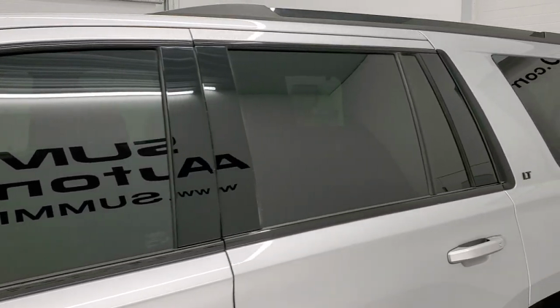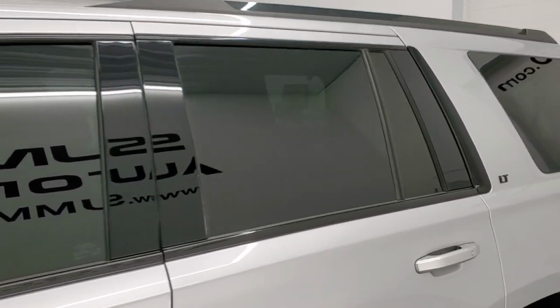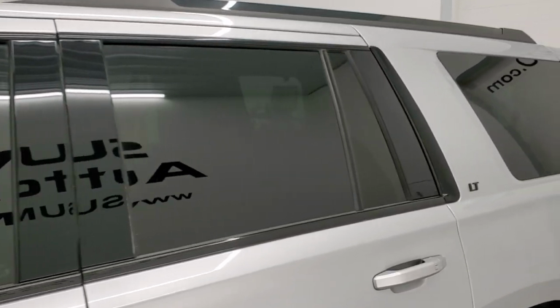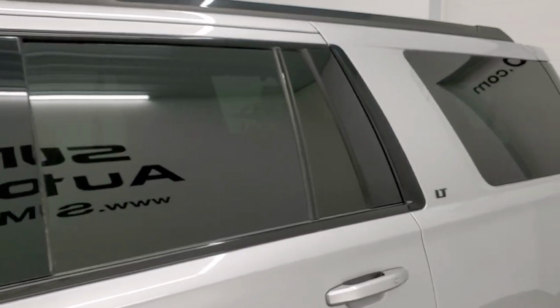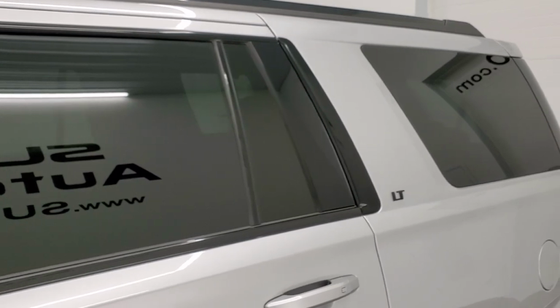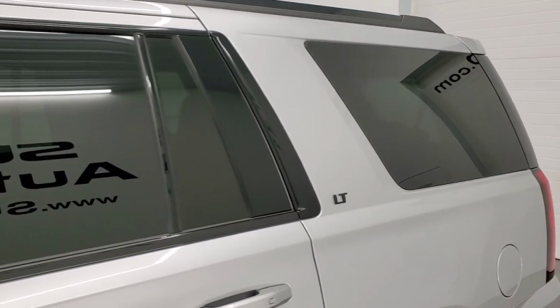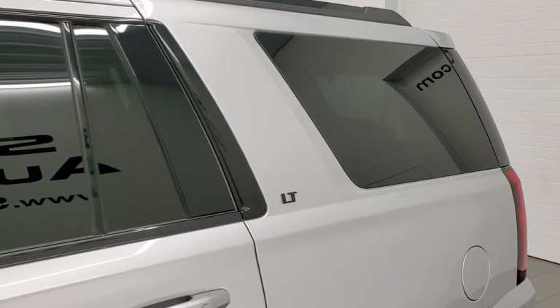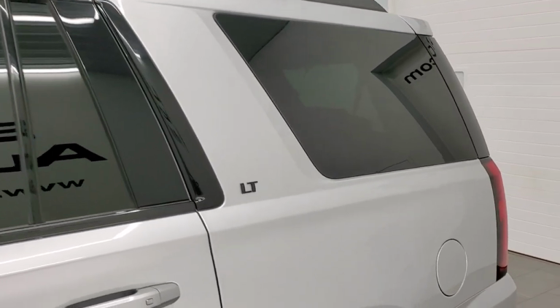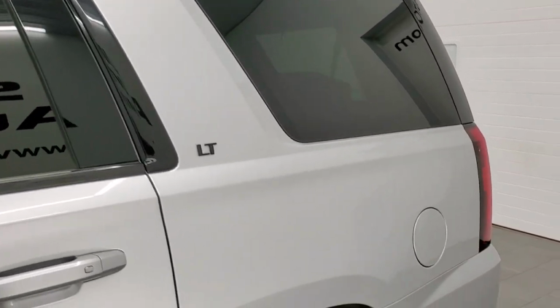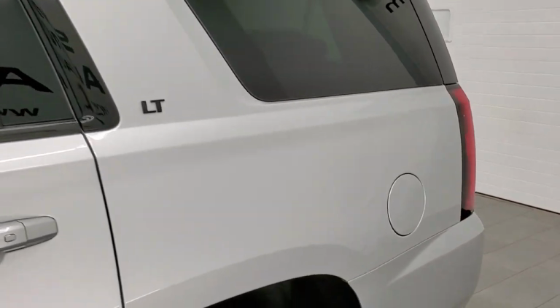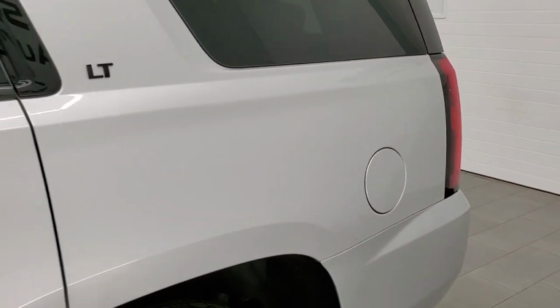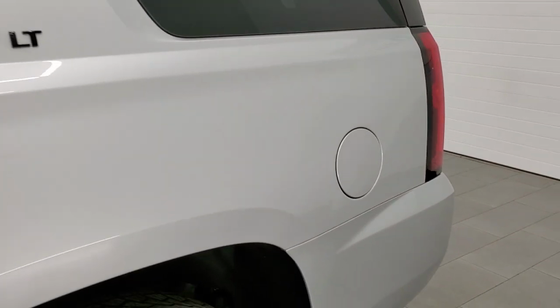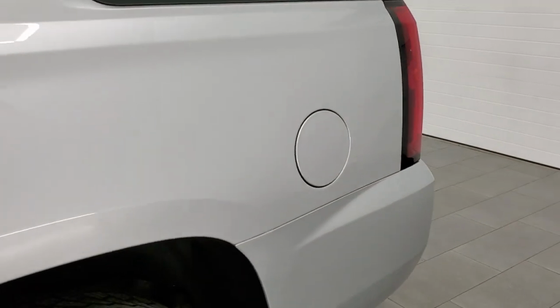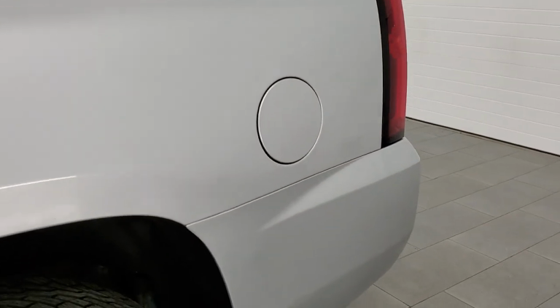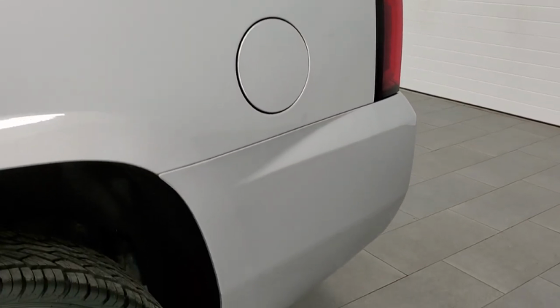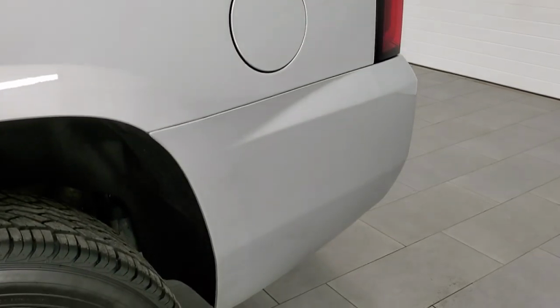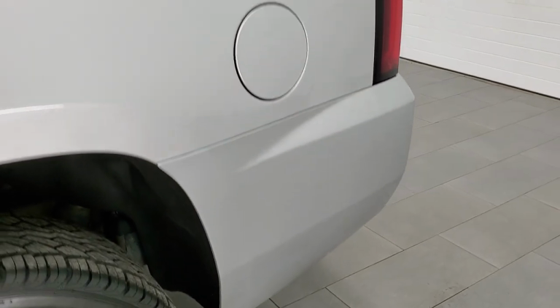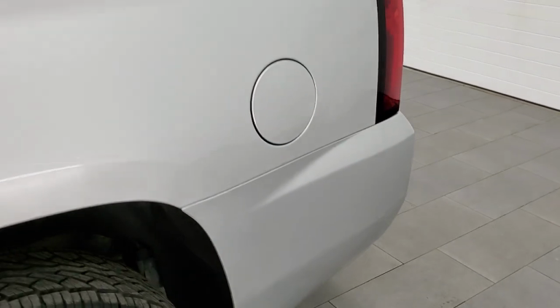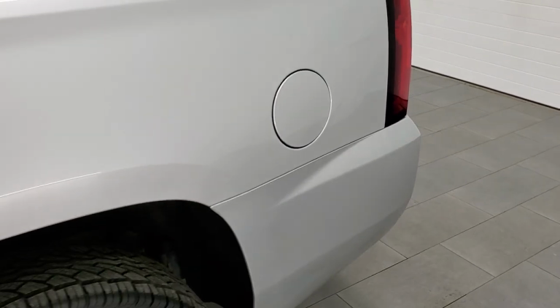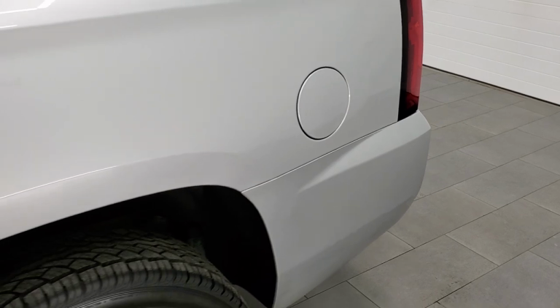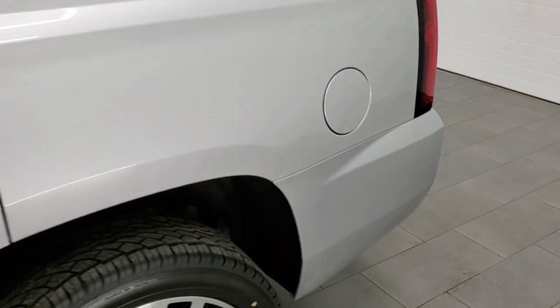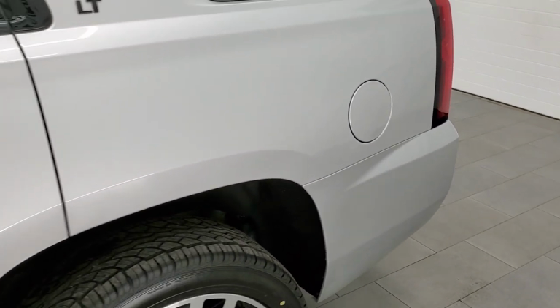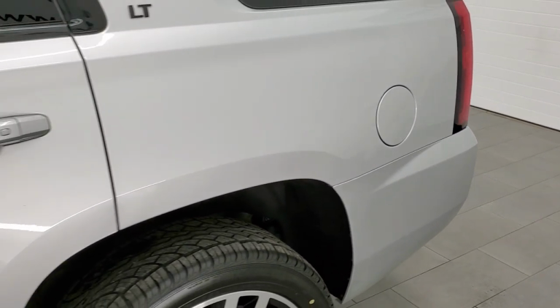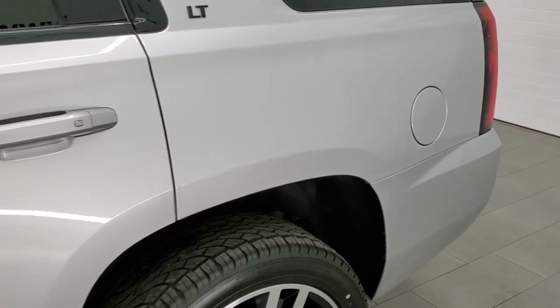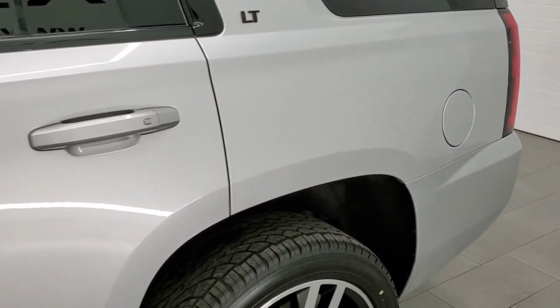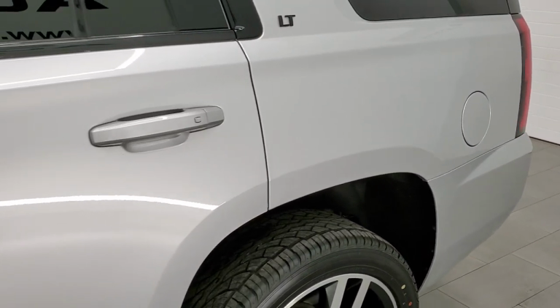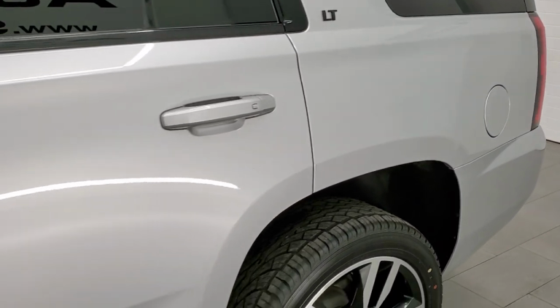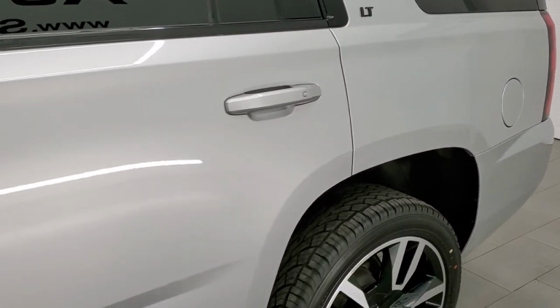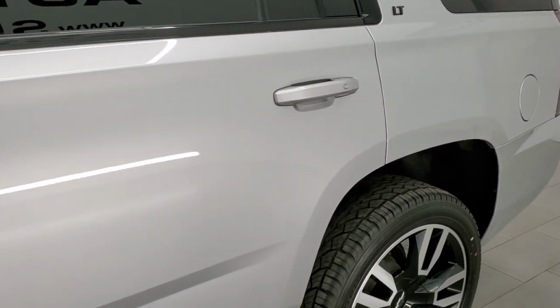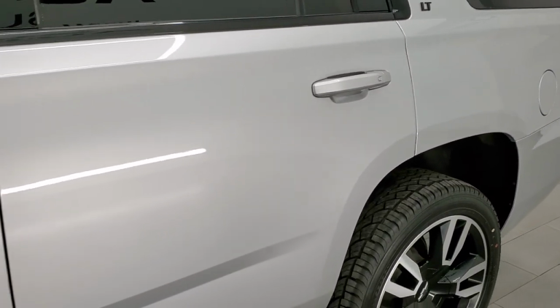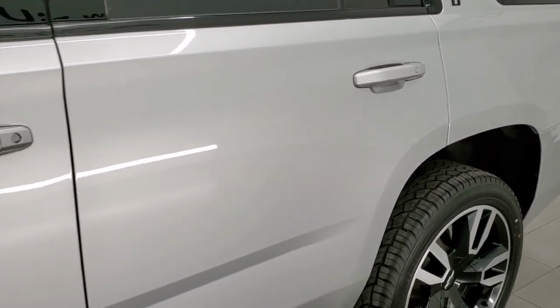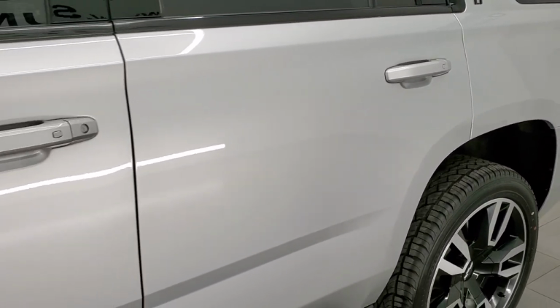And if you like the video and want to subscribe to our YouTube channel, in the upper right-hand part of the screen is a subscribe button. Click that and then click the bell notifications. You'll get updates on the videos we do each and every day here at Summit Auto.